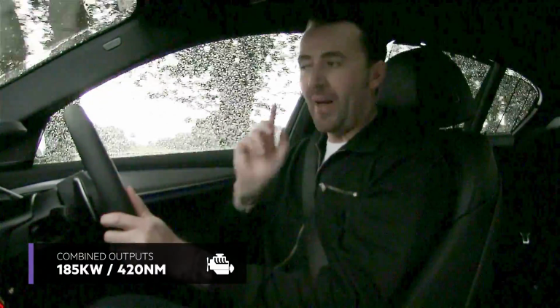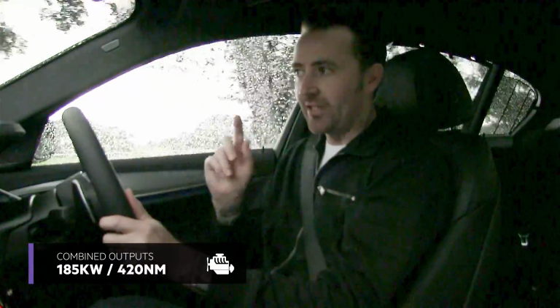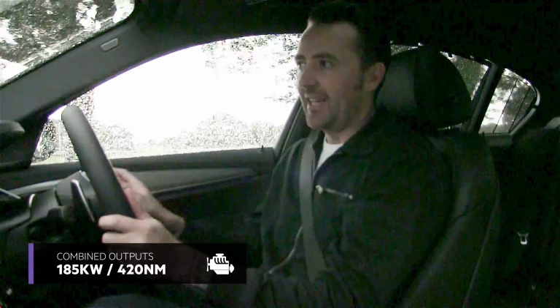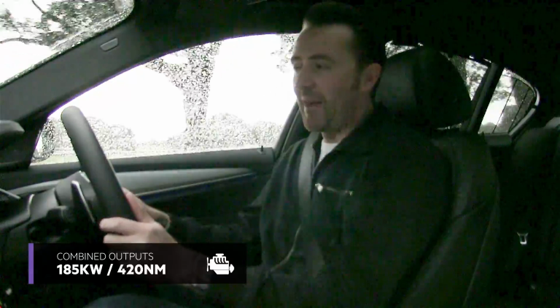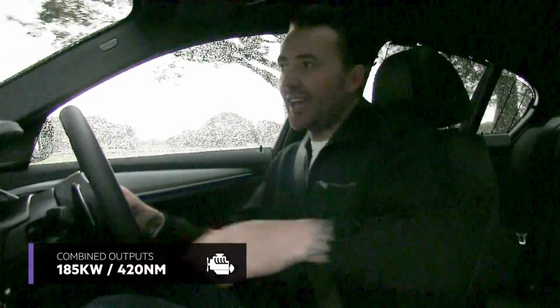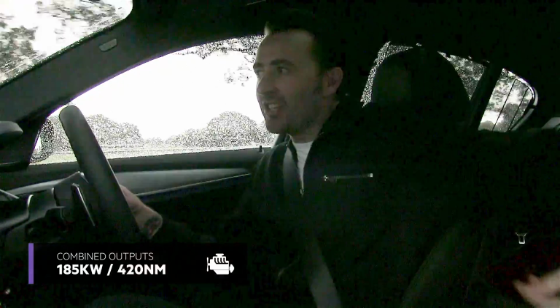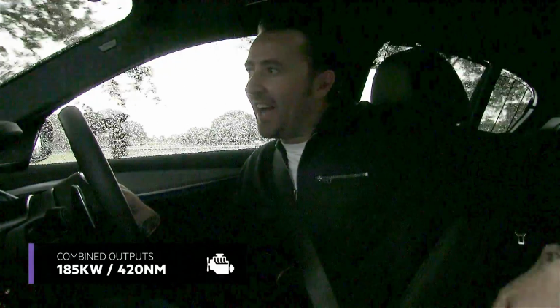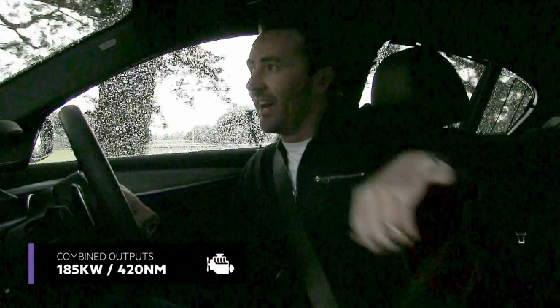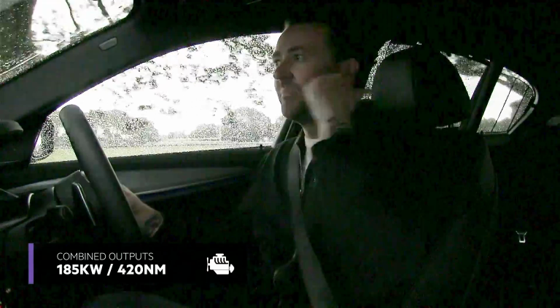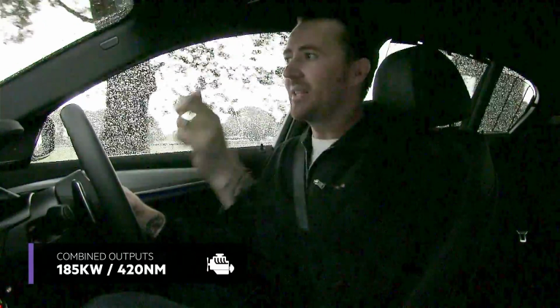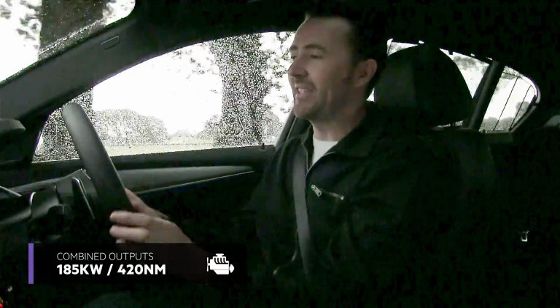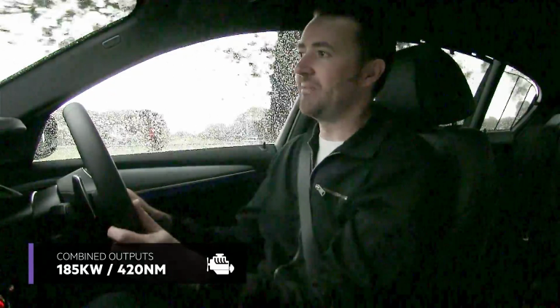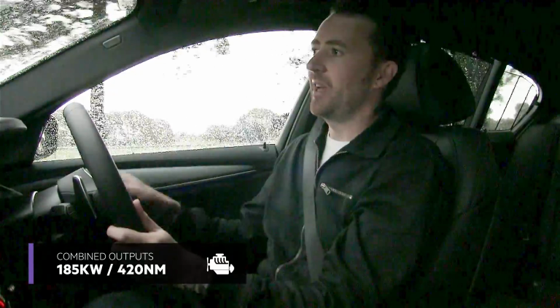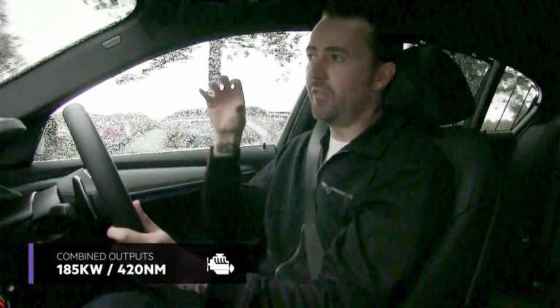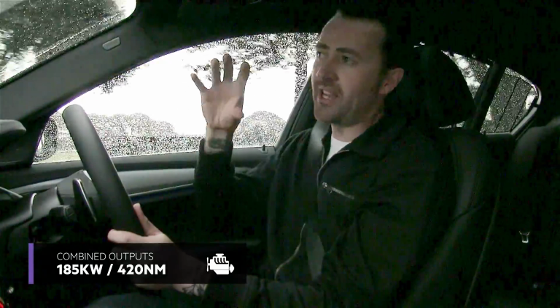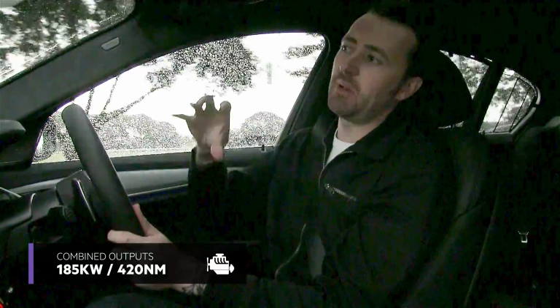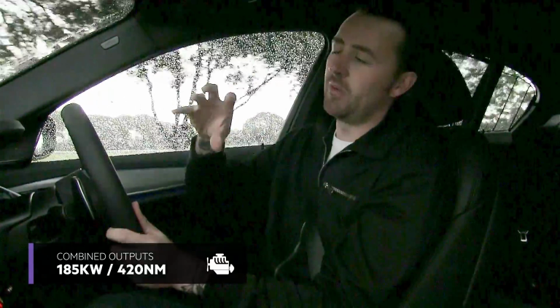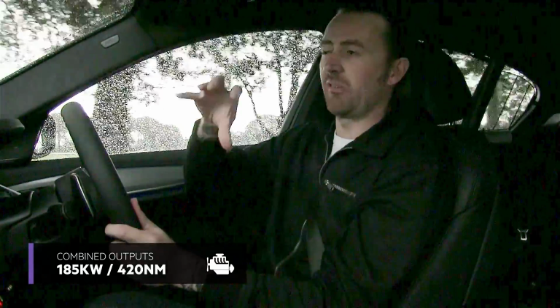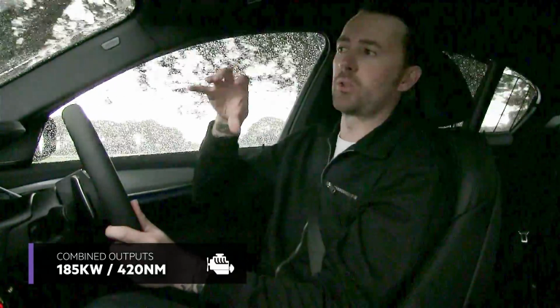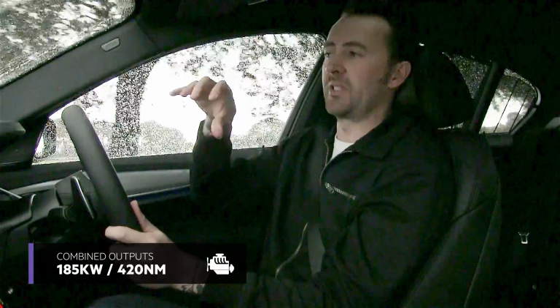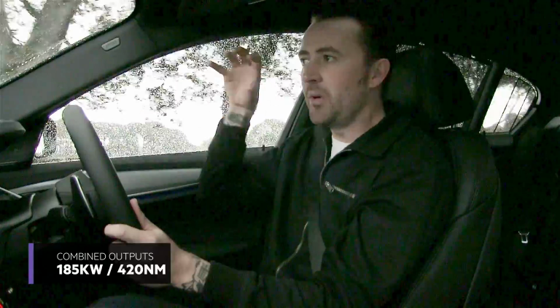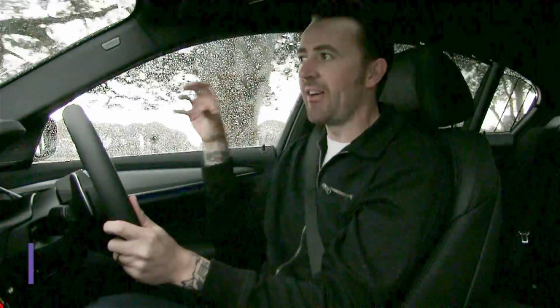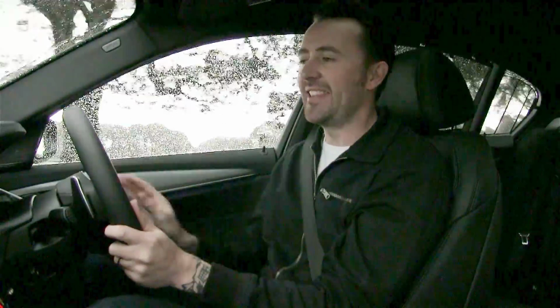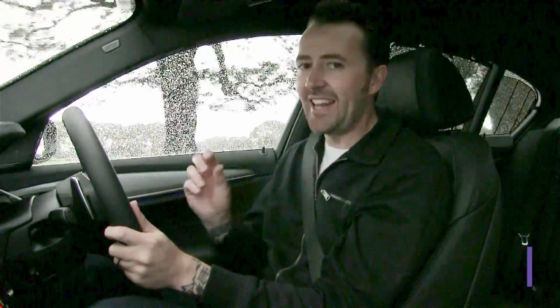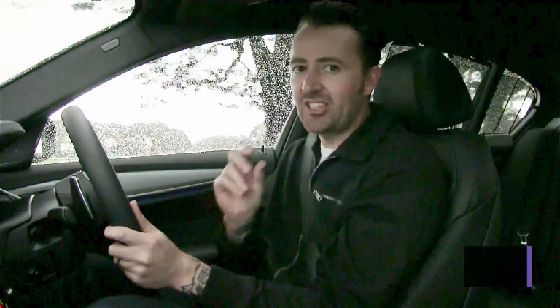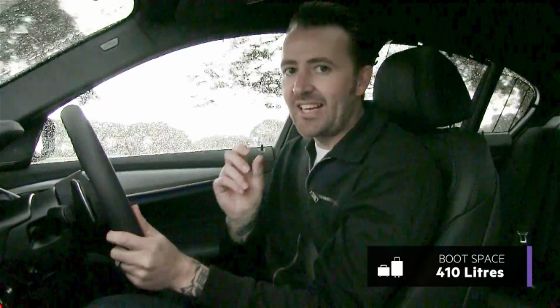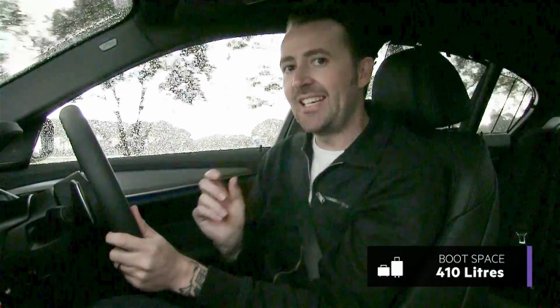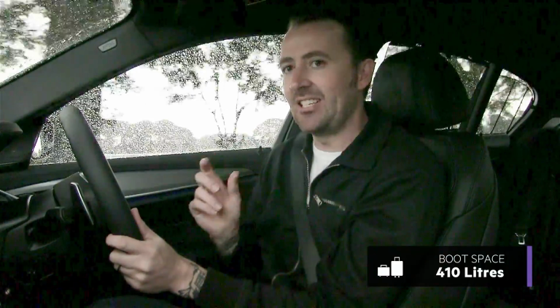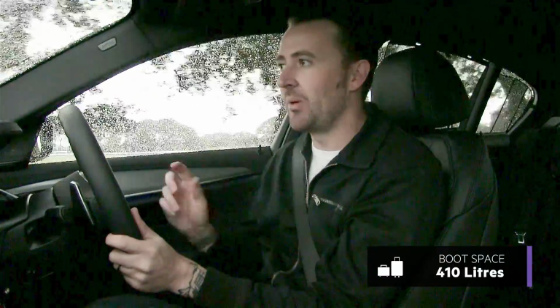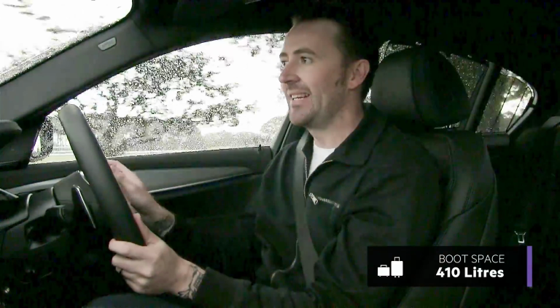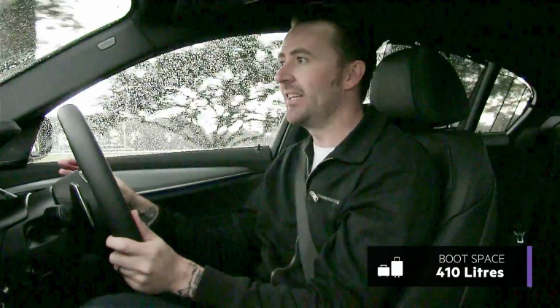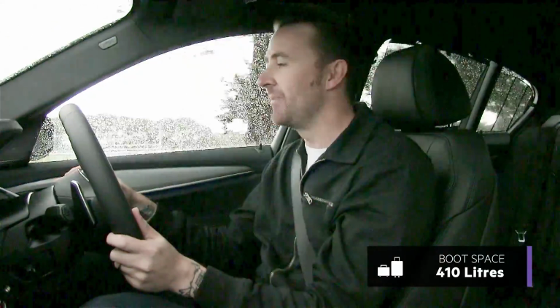The batteries are under the back seat, and the fuel tank has been moved more towards the boot area, which does eat into your boot space a little bit.